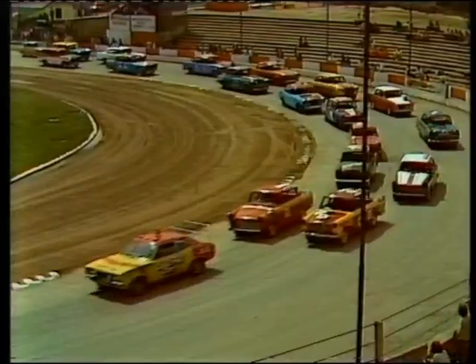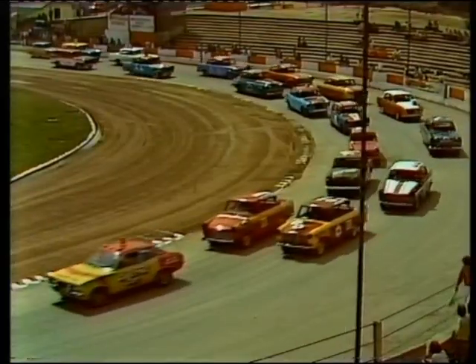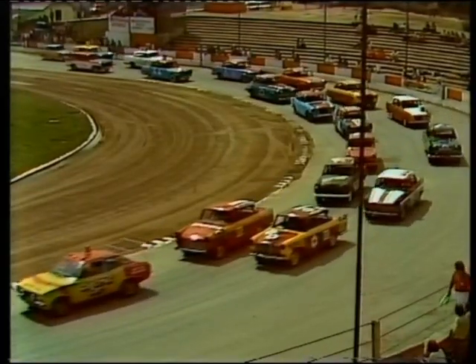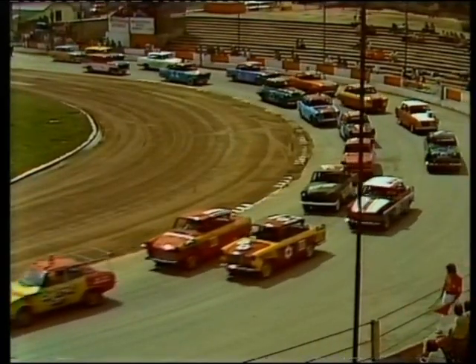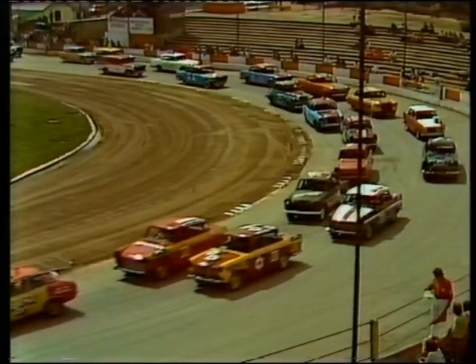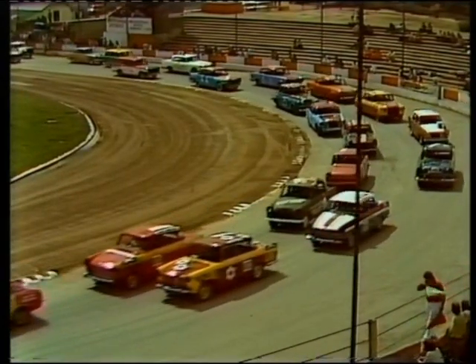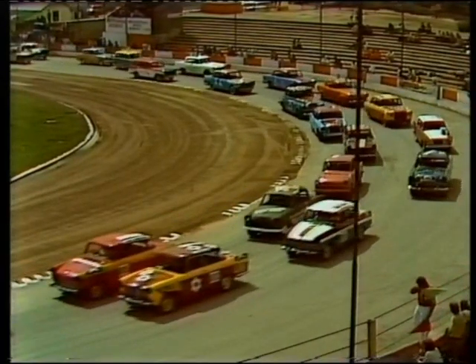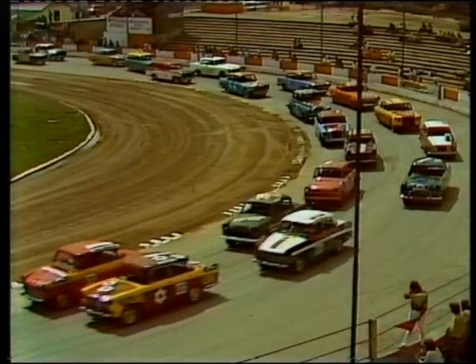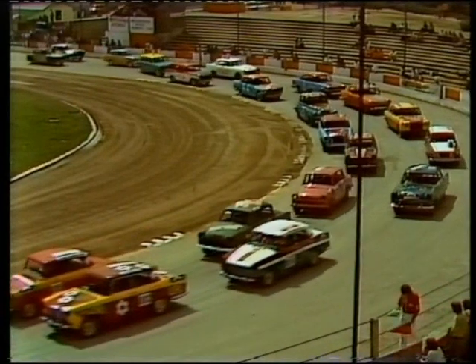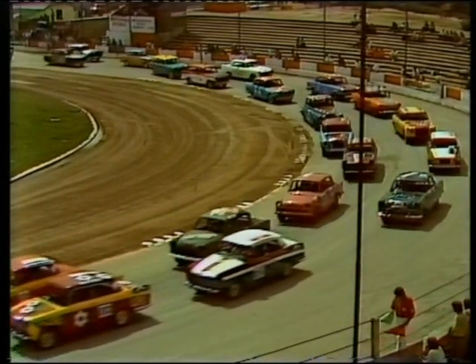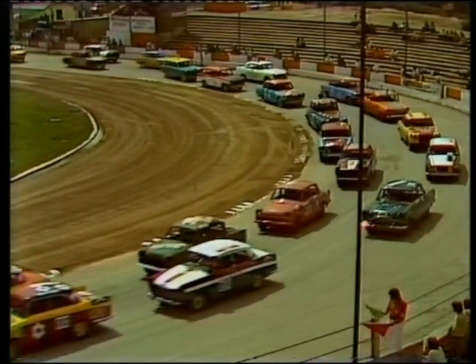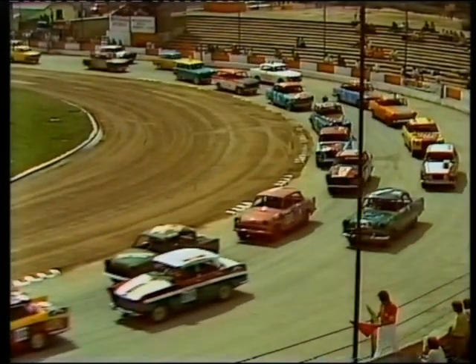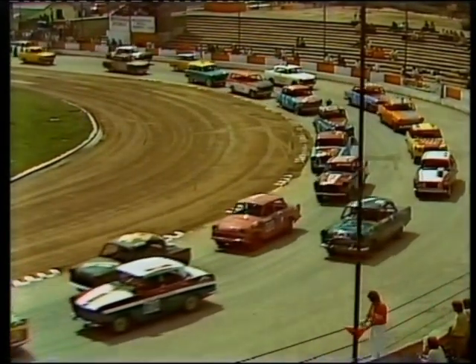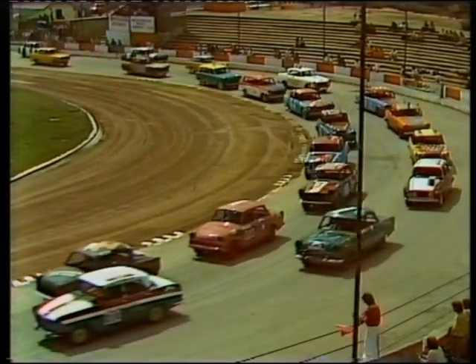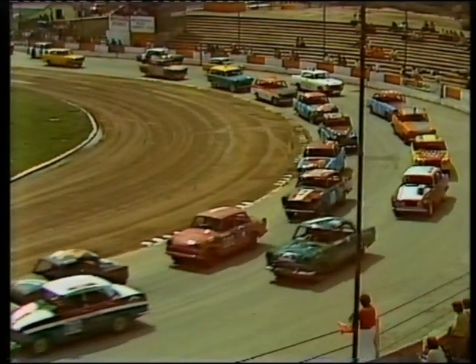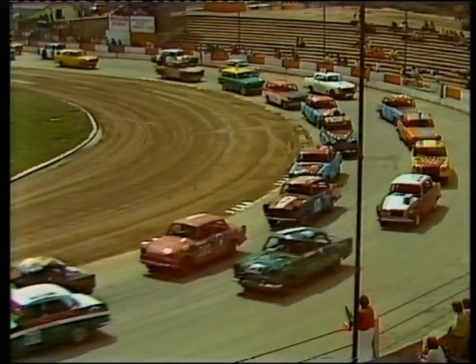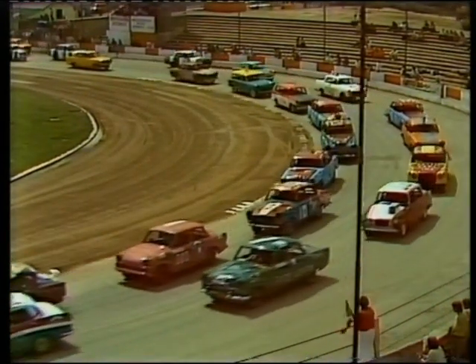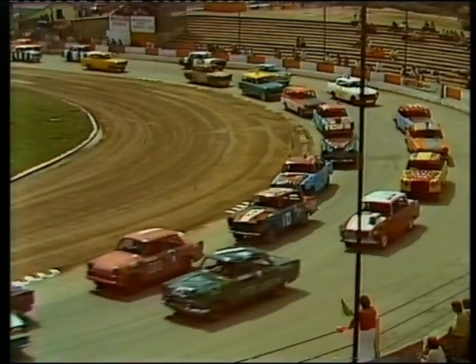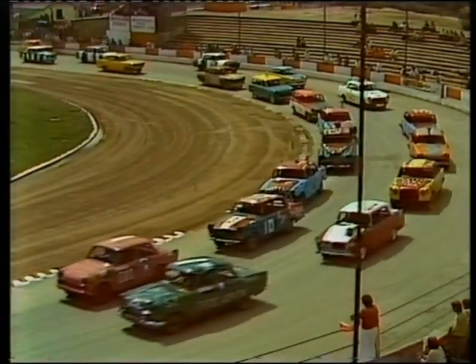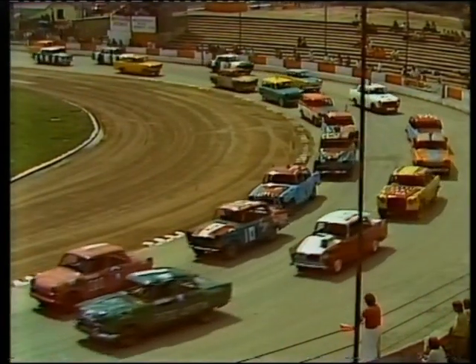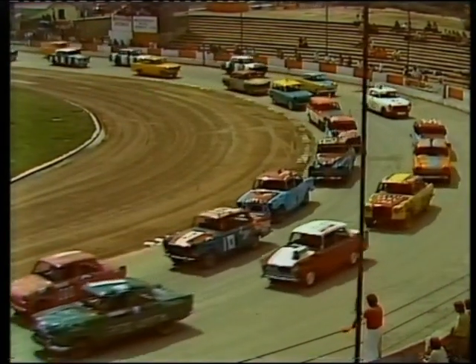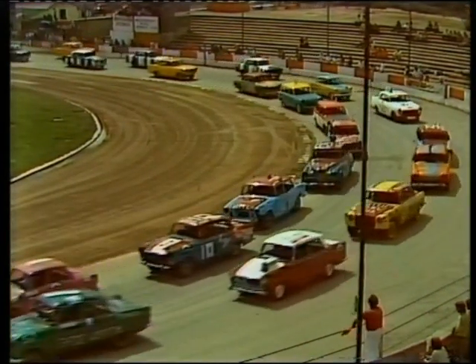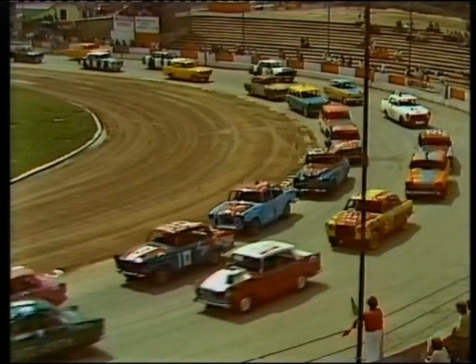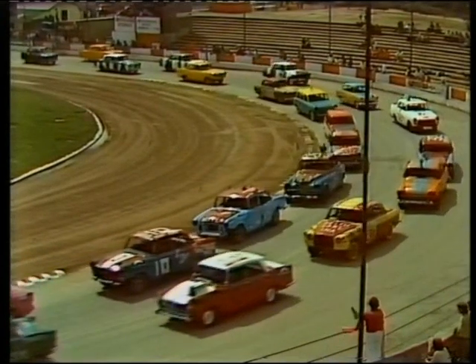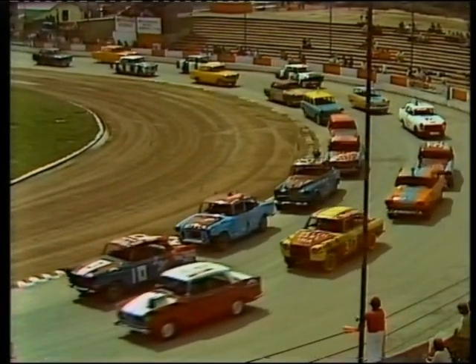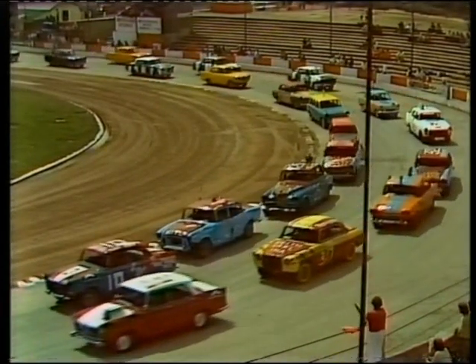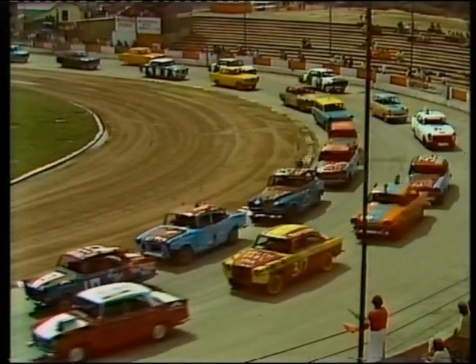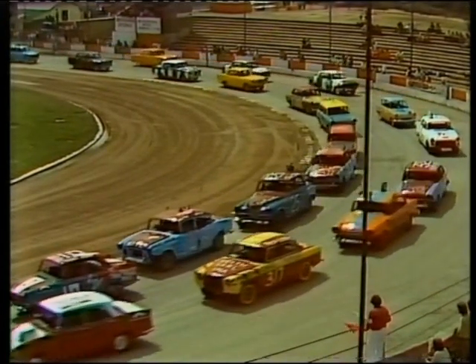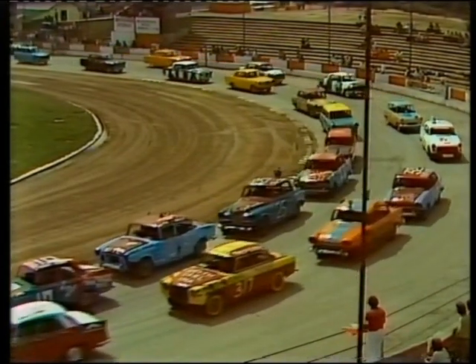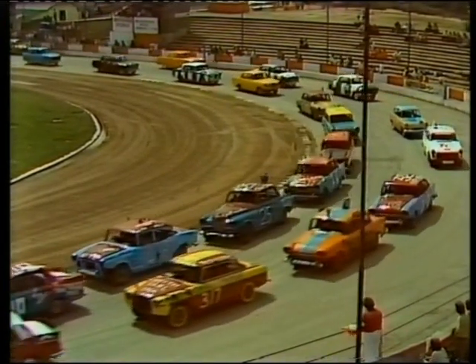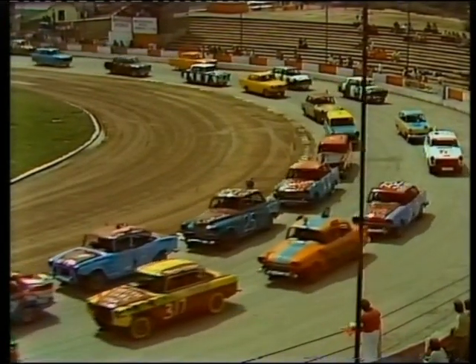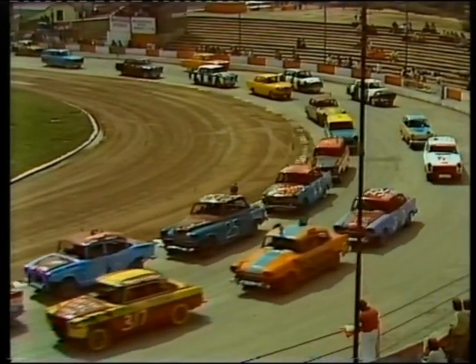They roll around first of all on one lap, just holding their places and getting themselves ready. And as they cross the starting line, out will come the green flag, and that's it — they're underway.